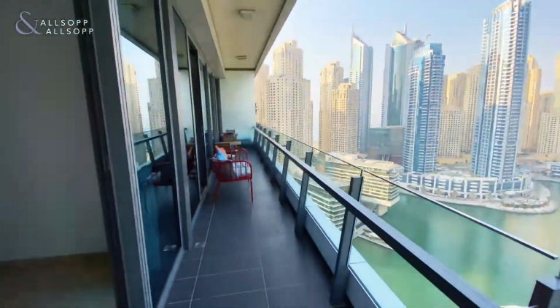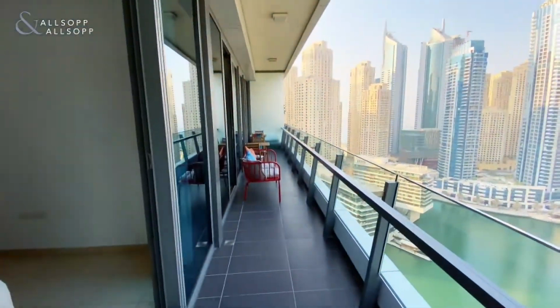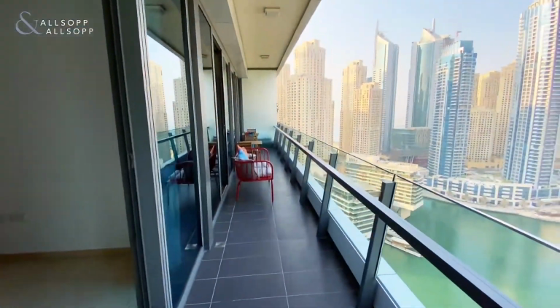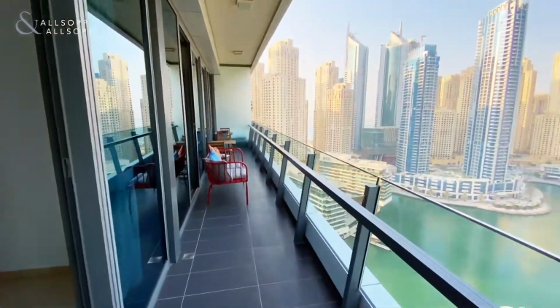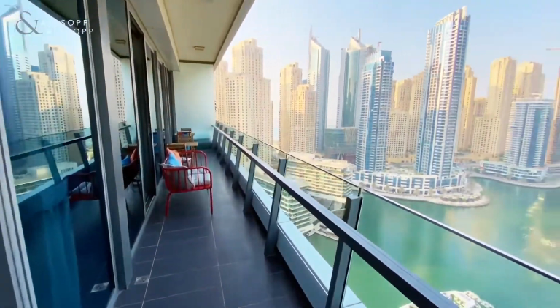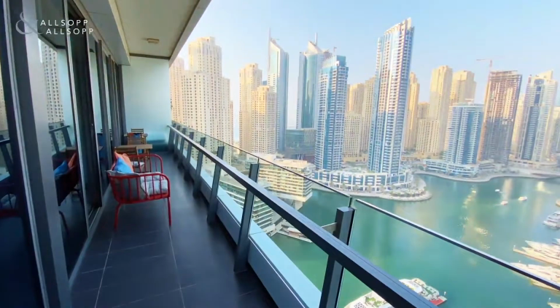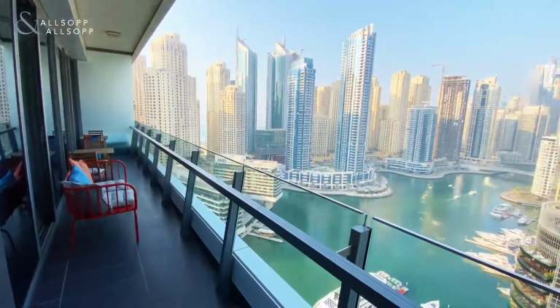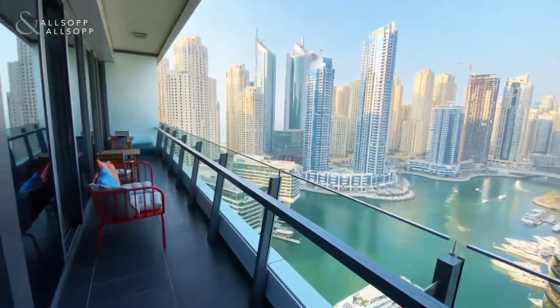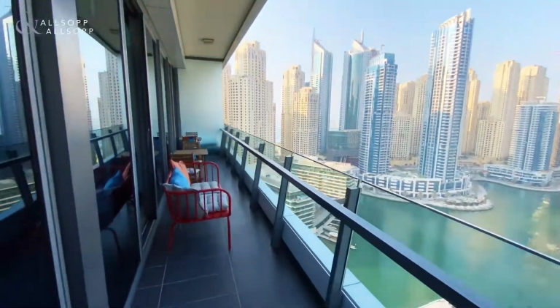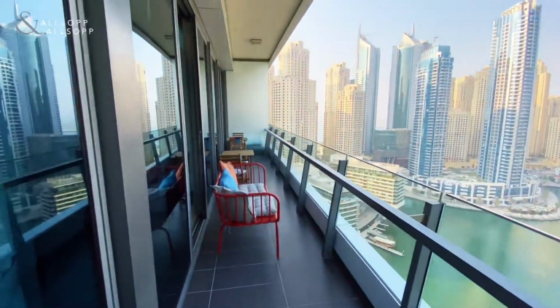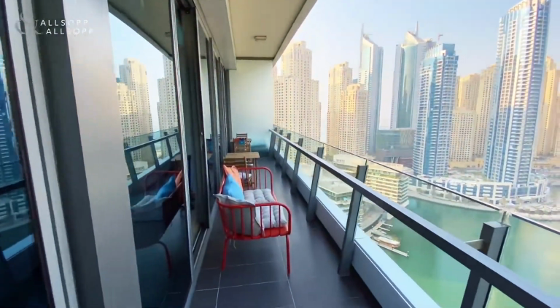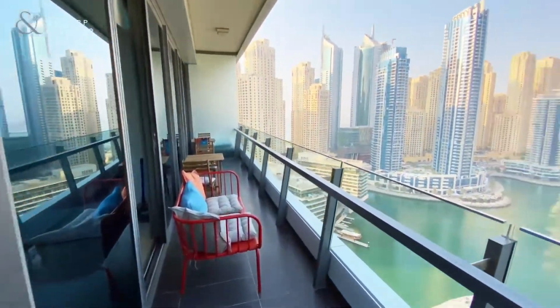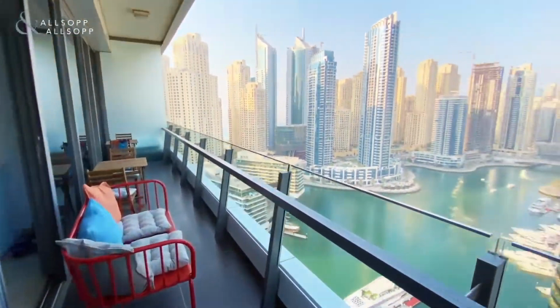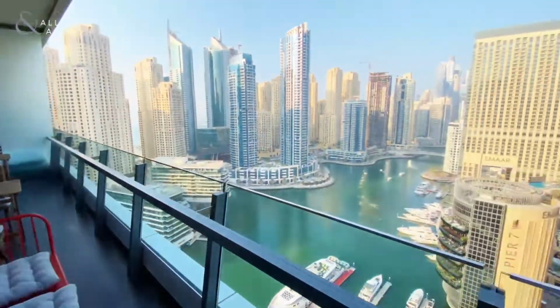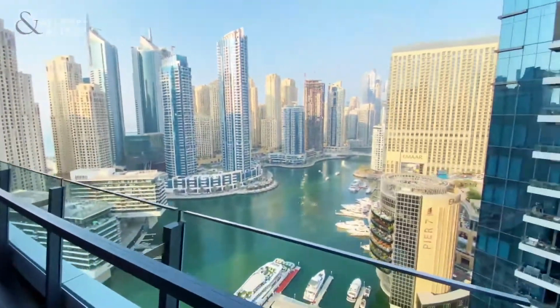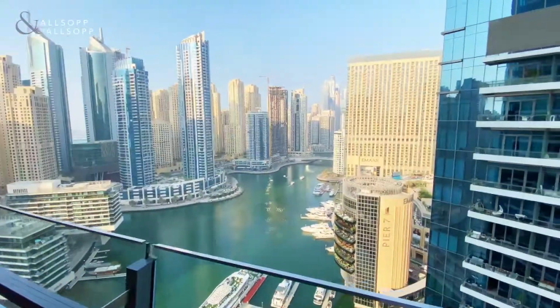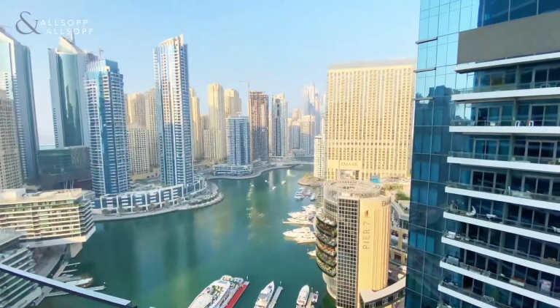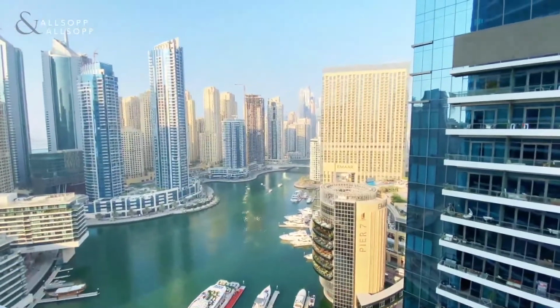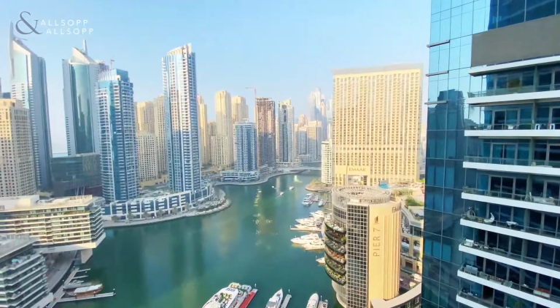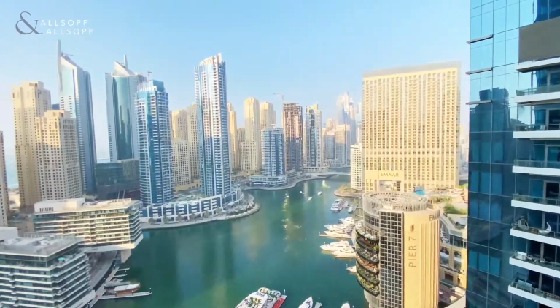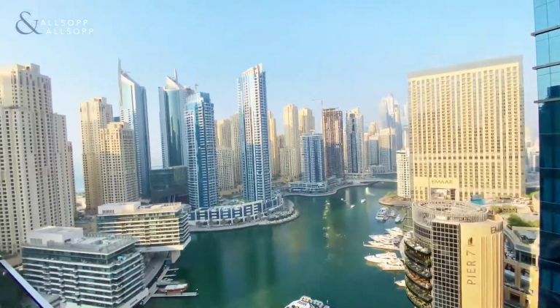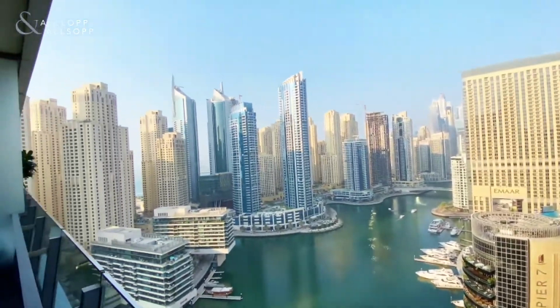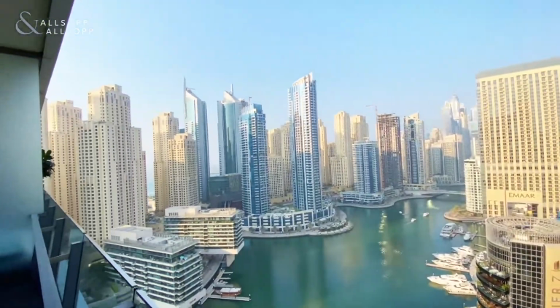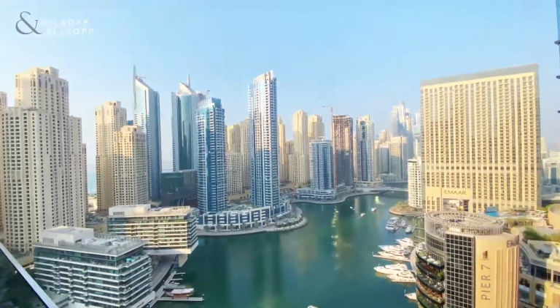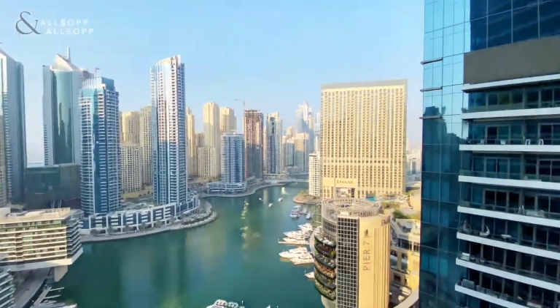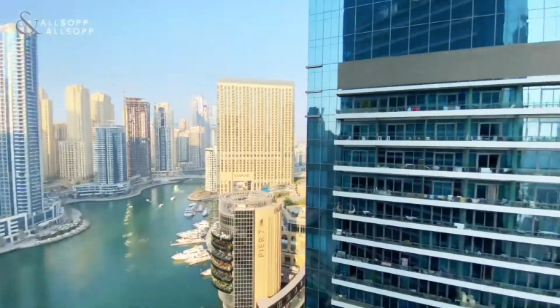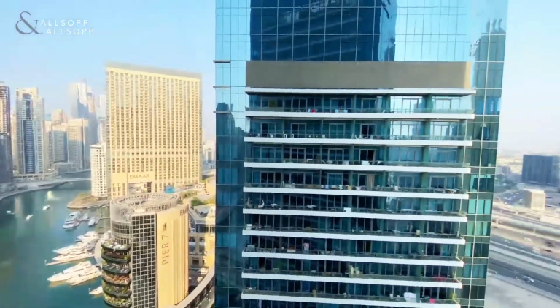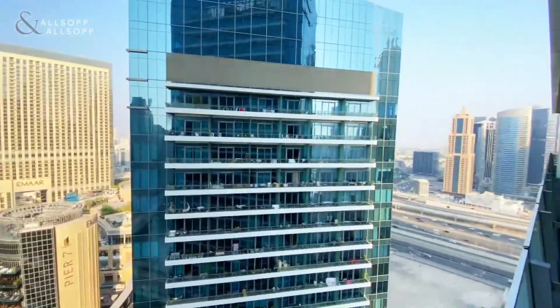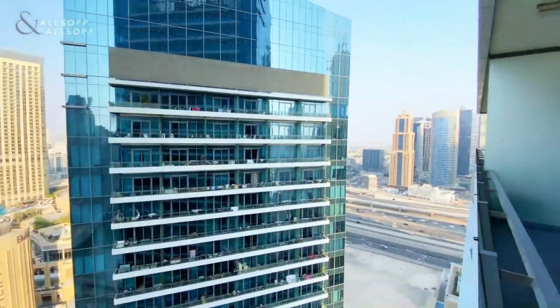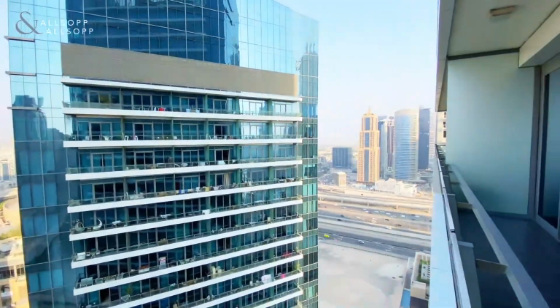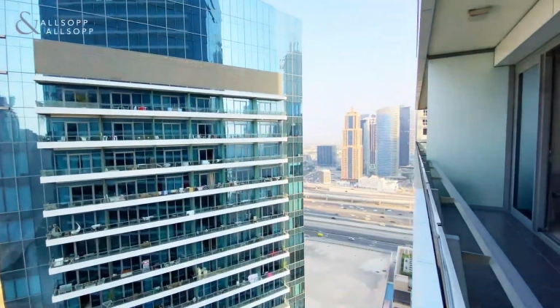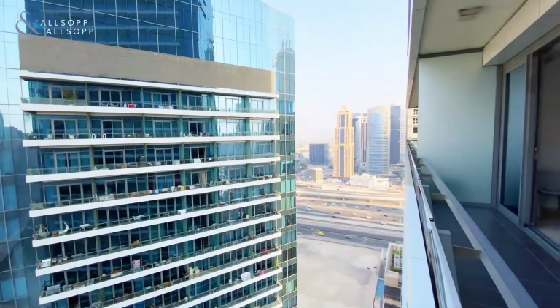A large balcony with extremely good views on the marina, but also a glimpse on Sheikh Zayed's Road. If you have any questions about this property, please don't hesitate to contact me. Thank you.